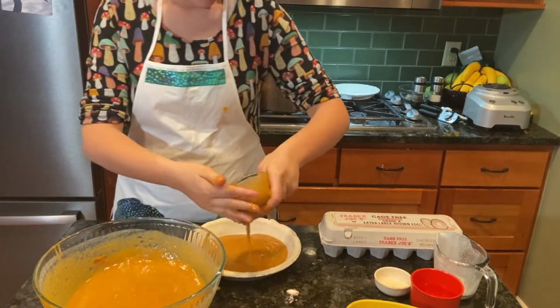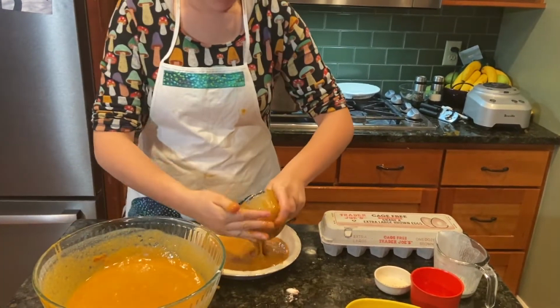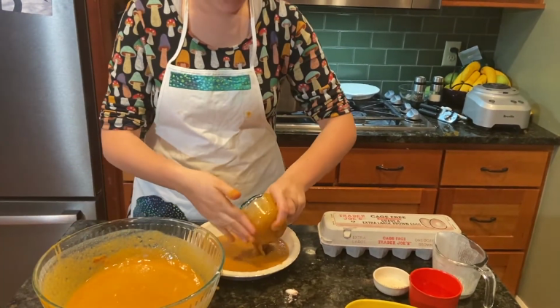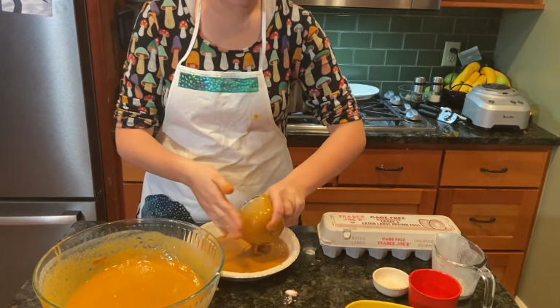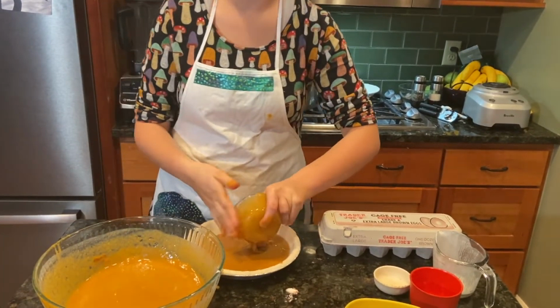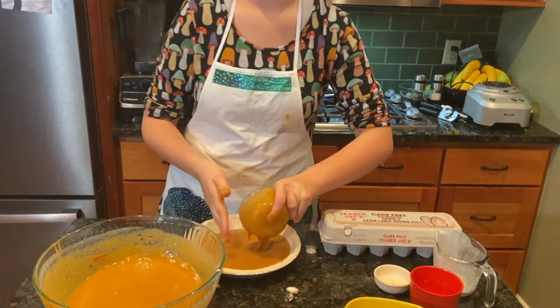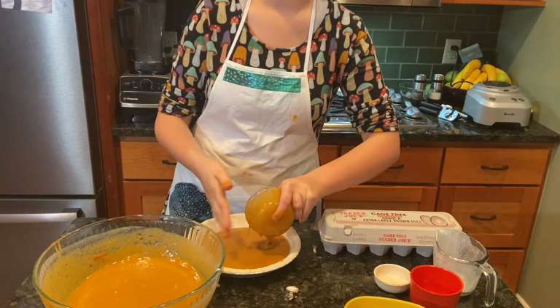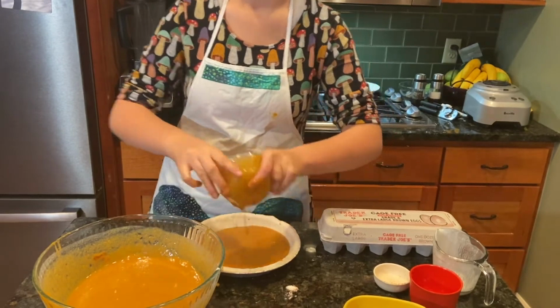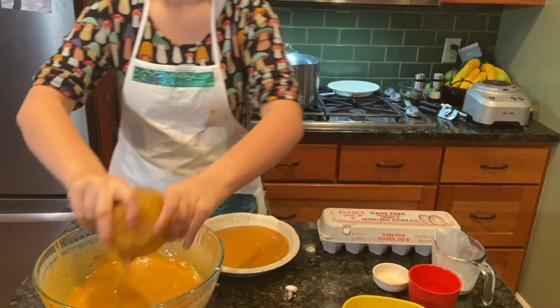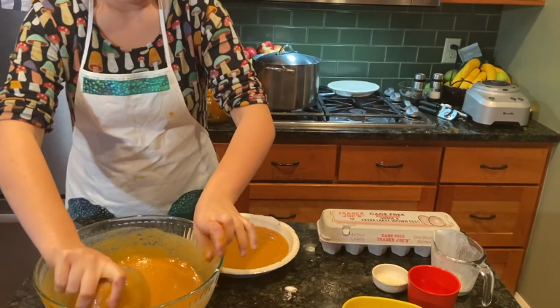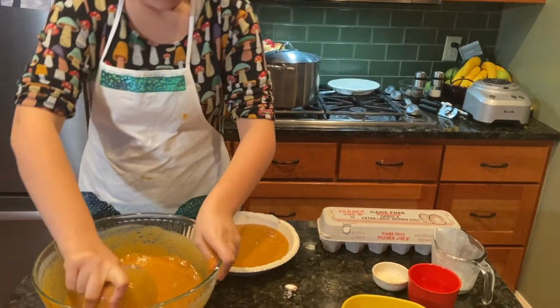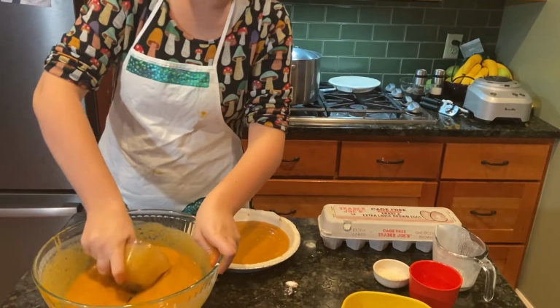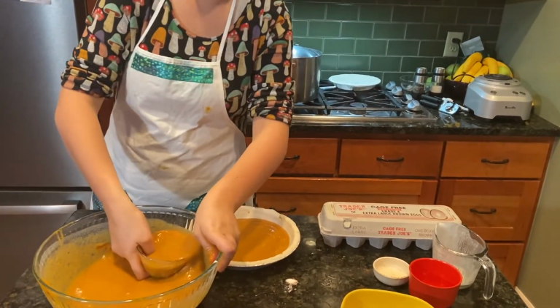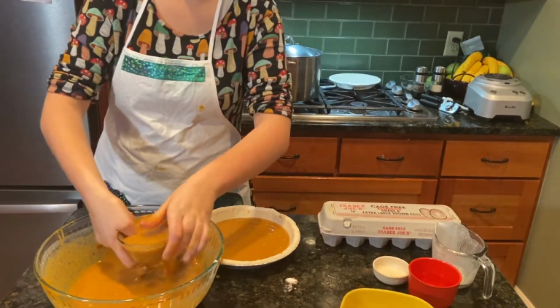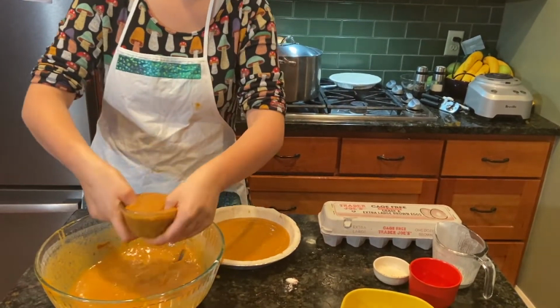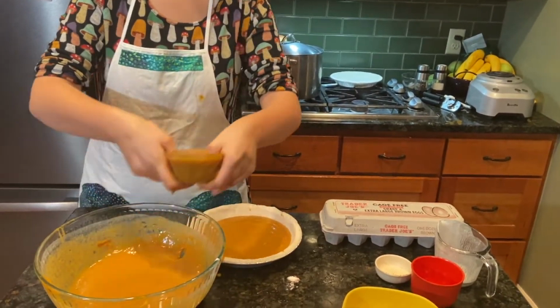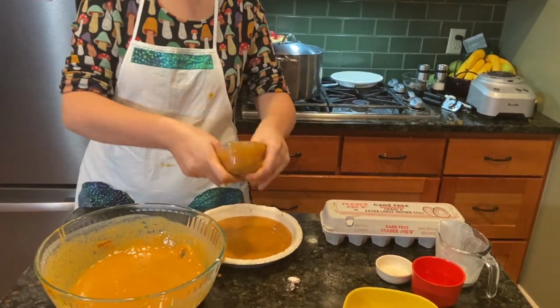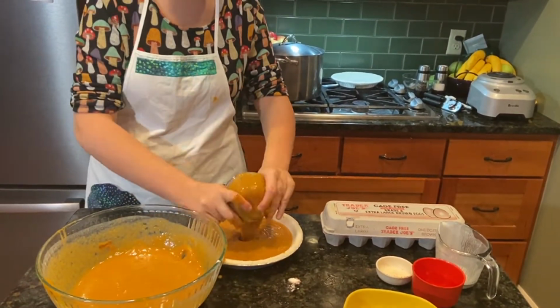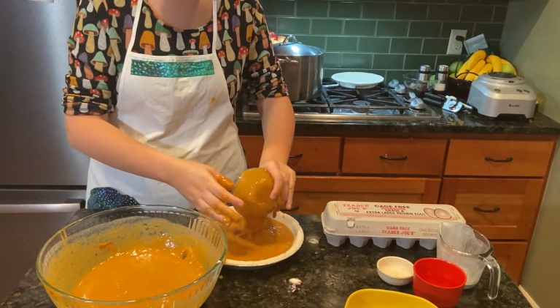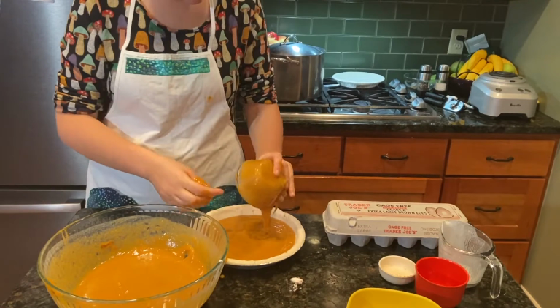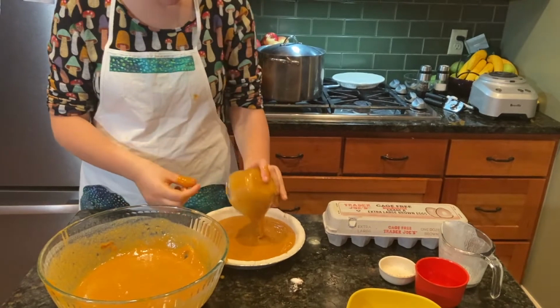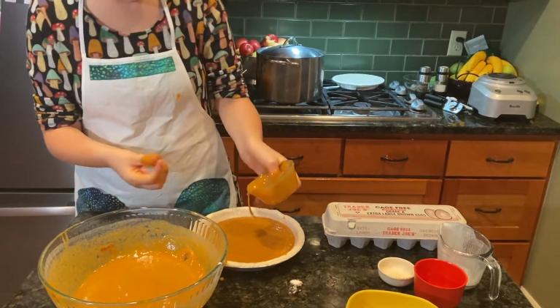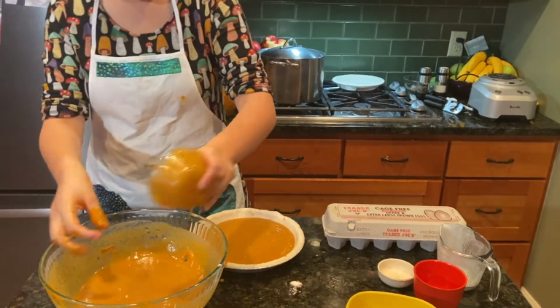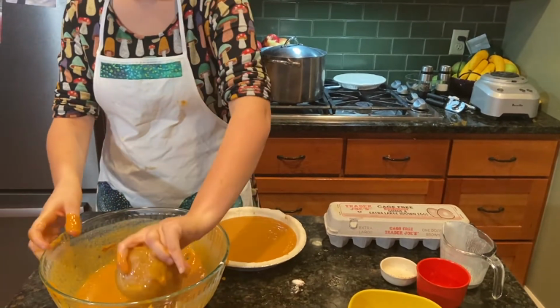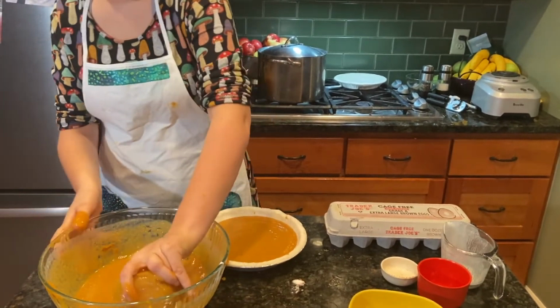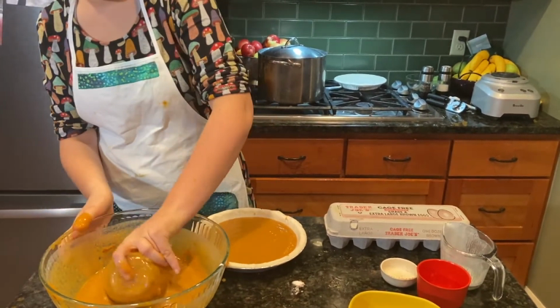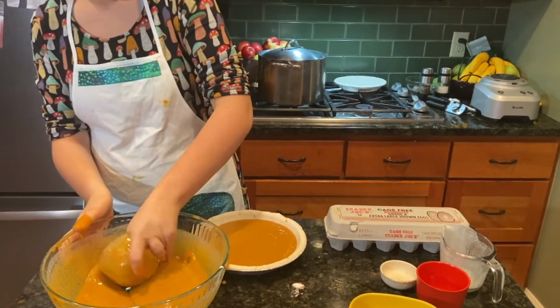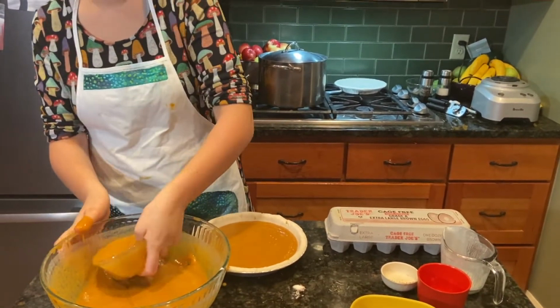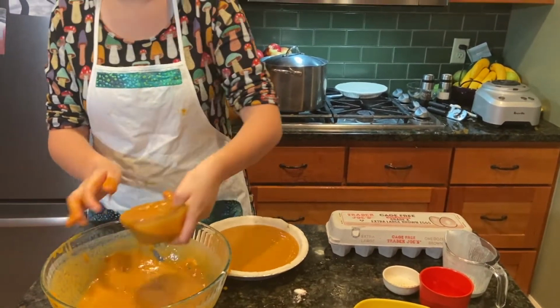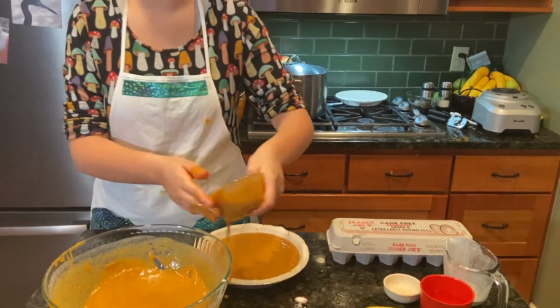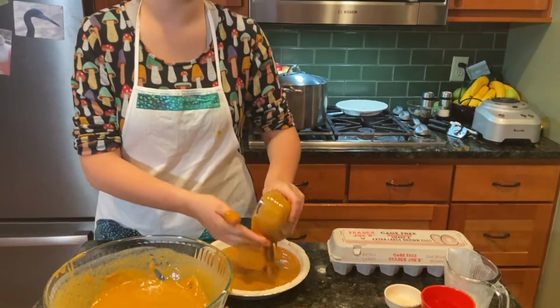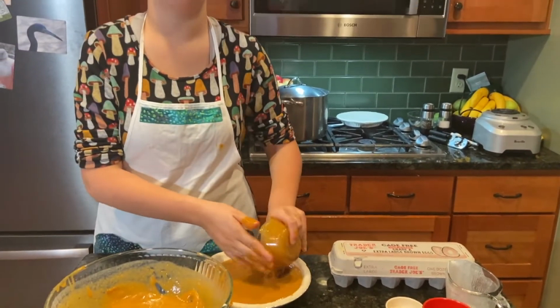Let's get in there, baby. Oh my gosh, this is a mess. Oh my gosh. We make messes sometimes, viewers.